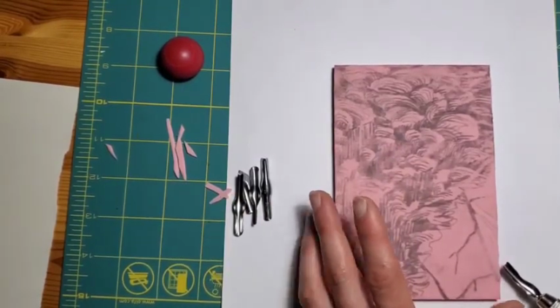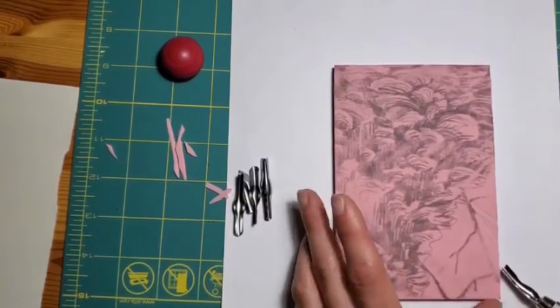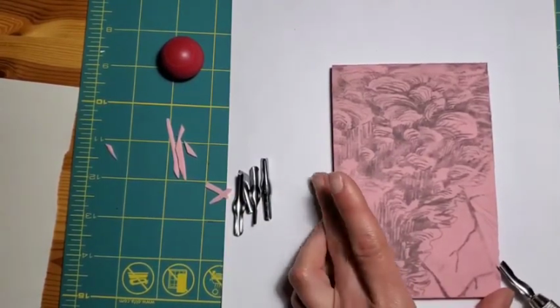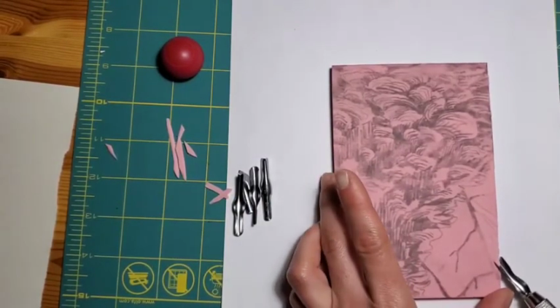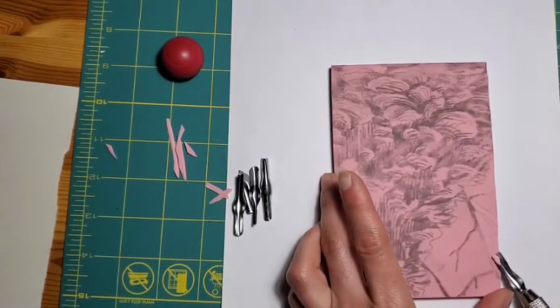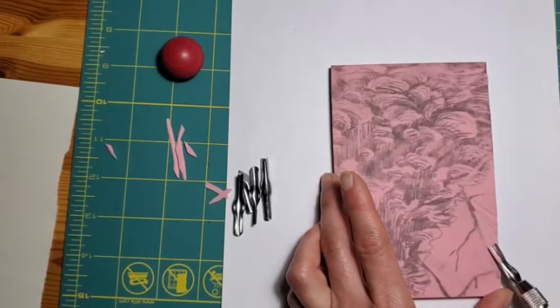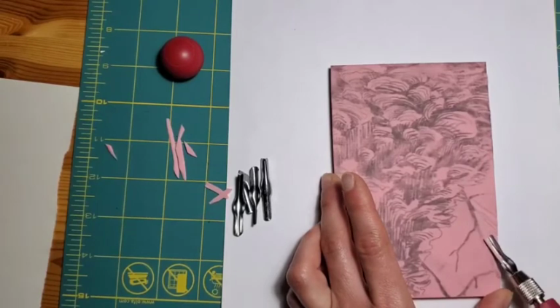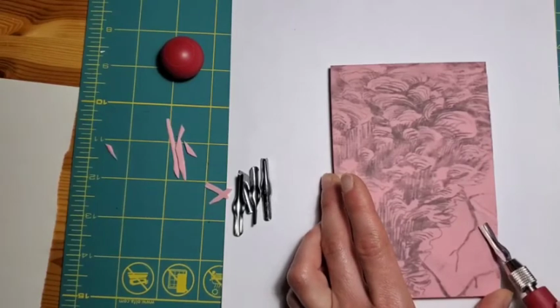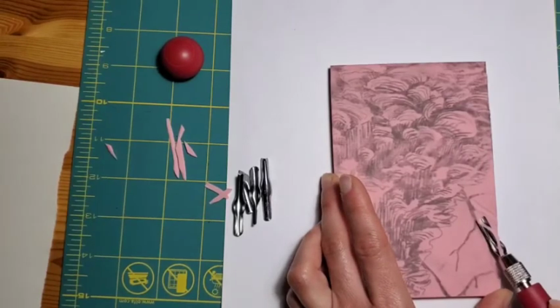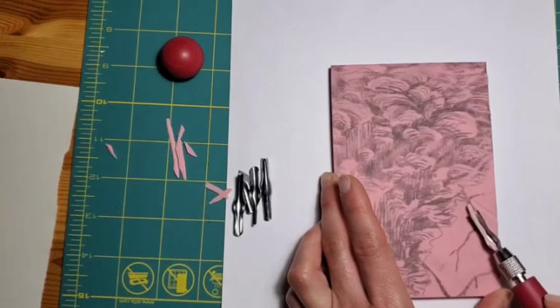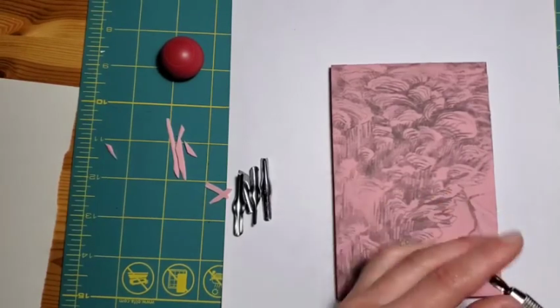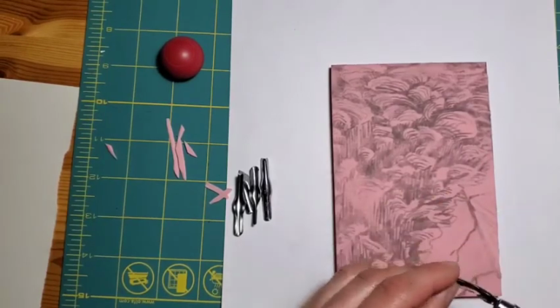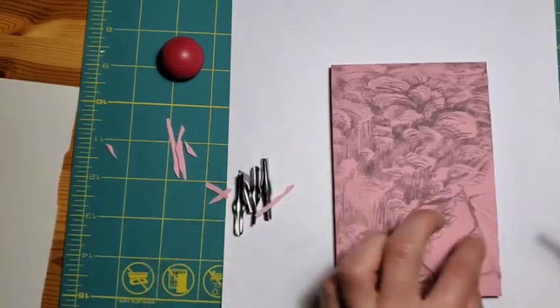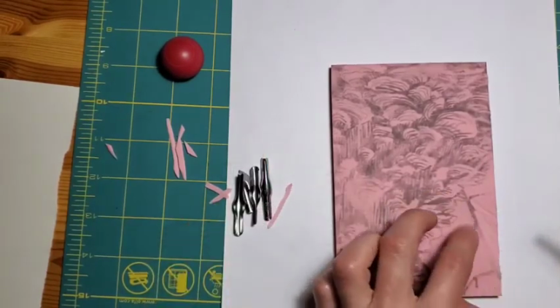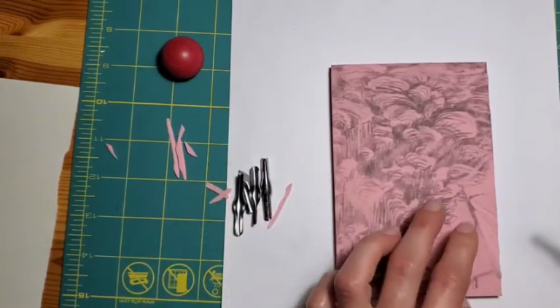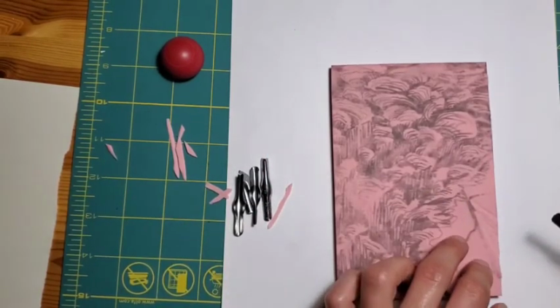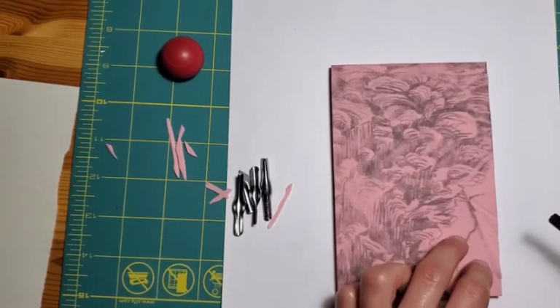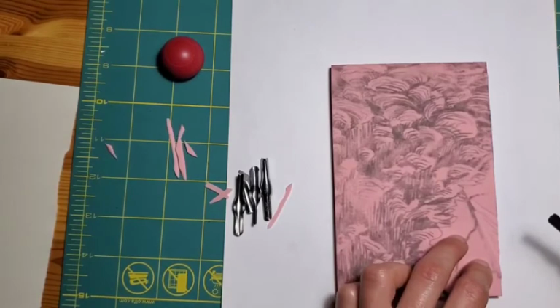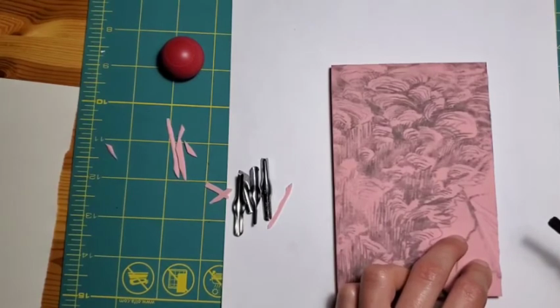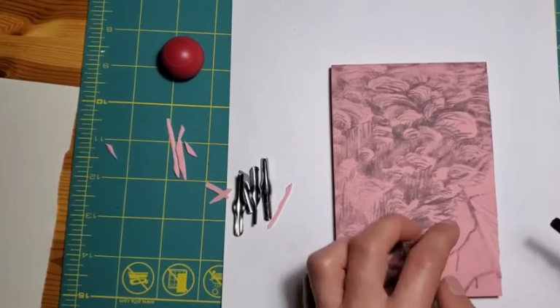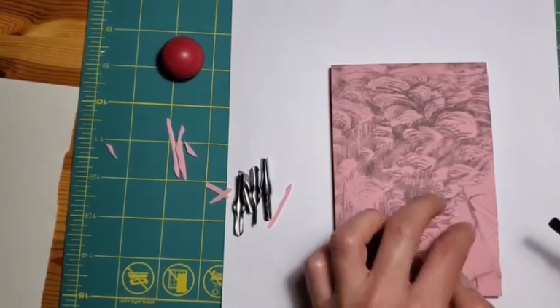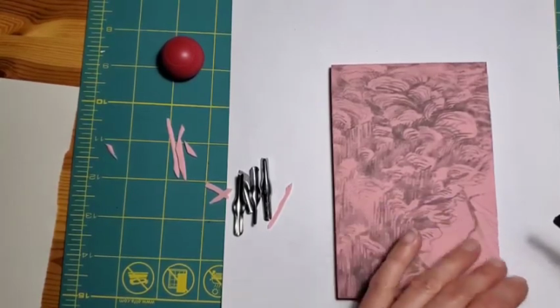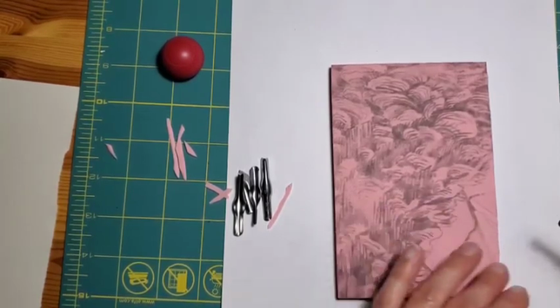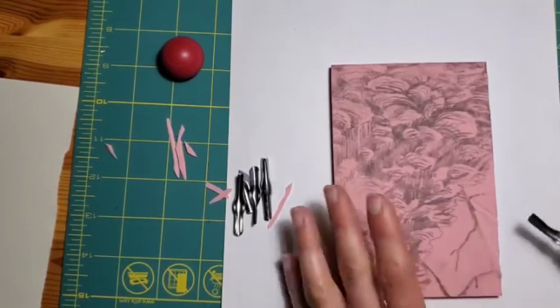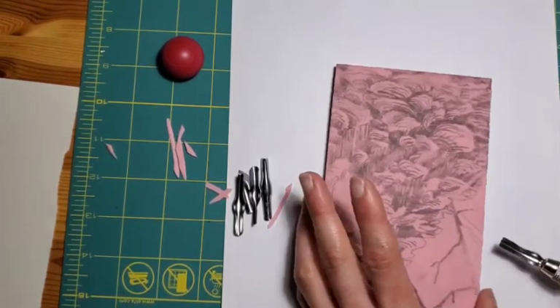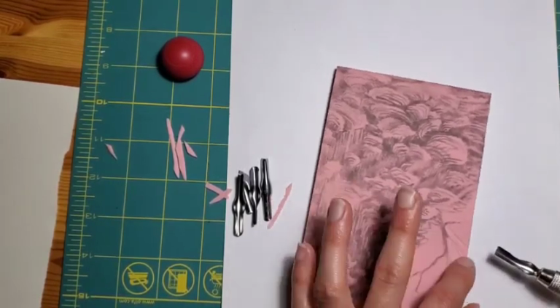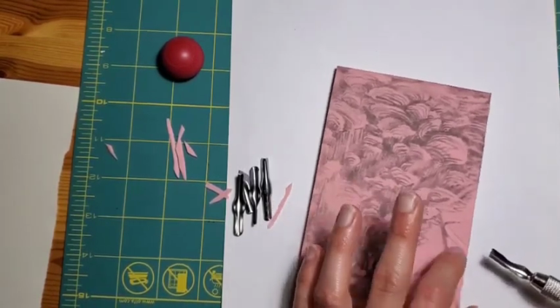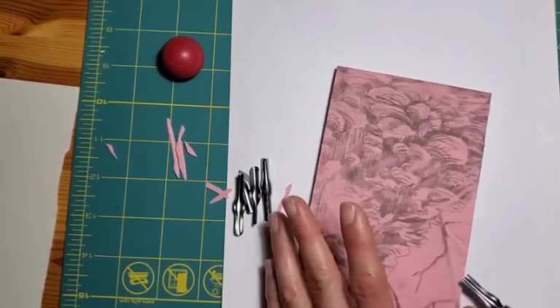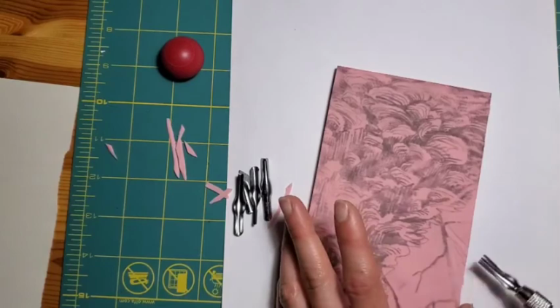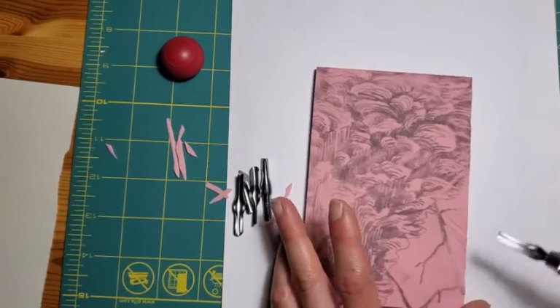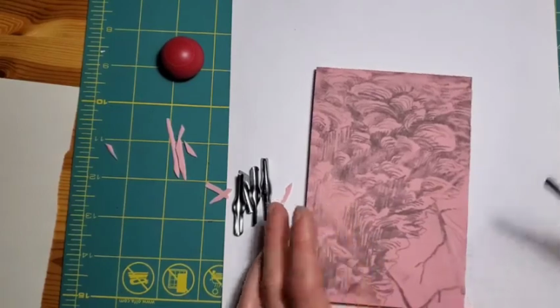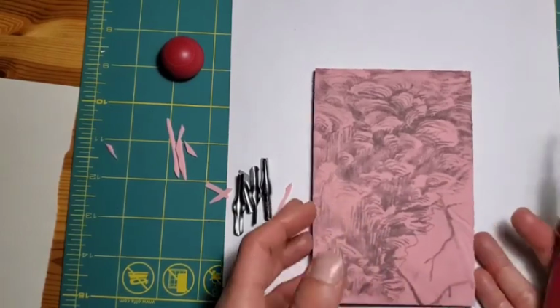You'll see in a minute when I use the small tool, it would take forever to carve this. And then you have a lot of little lines and there's more risk that you're going to be printing a lot of excess texture in the background that you may not want to have there because it could distract from your subject.